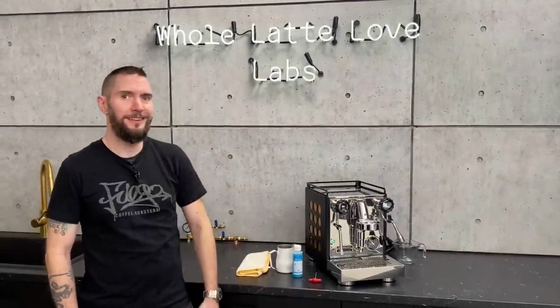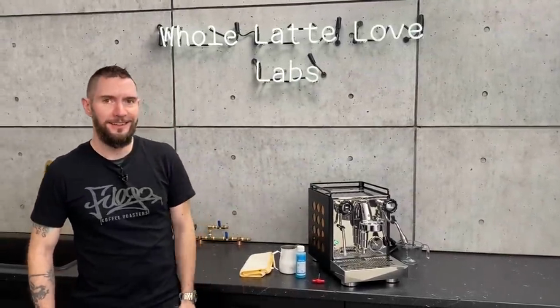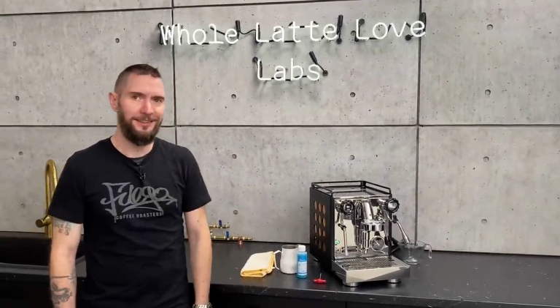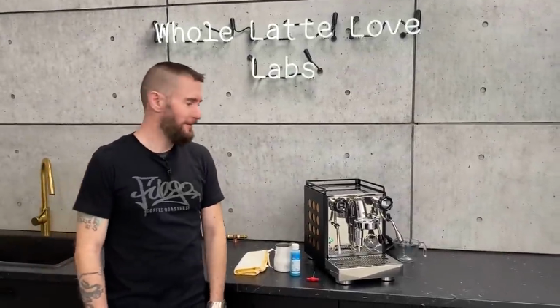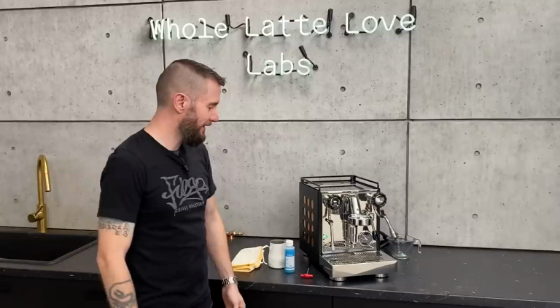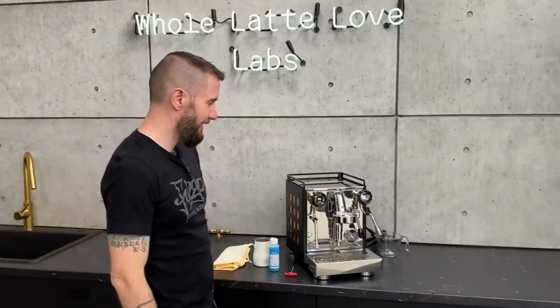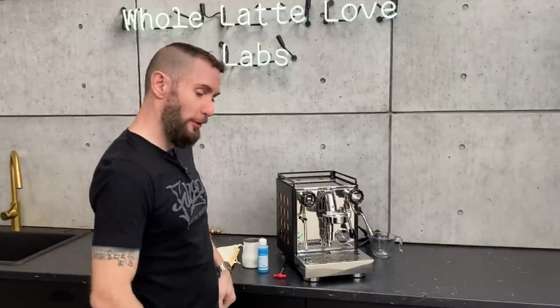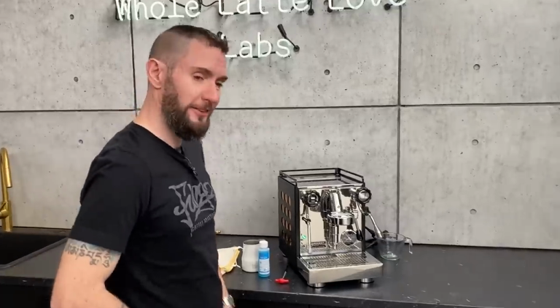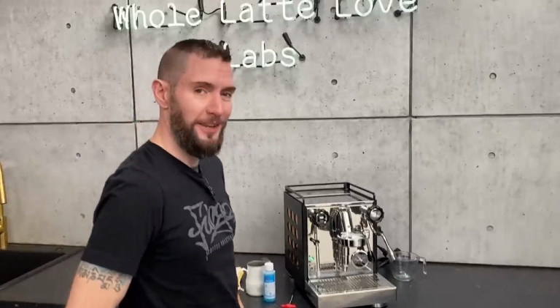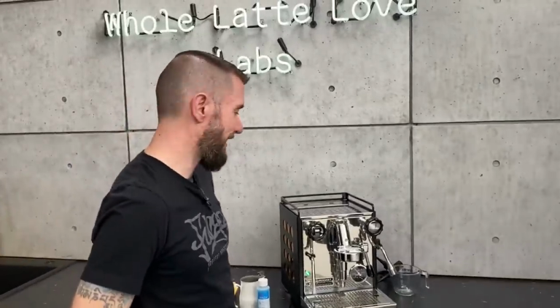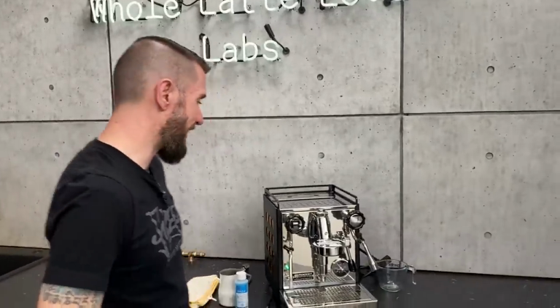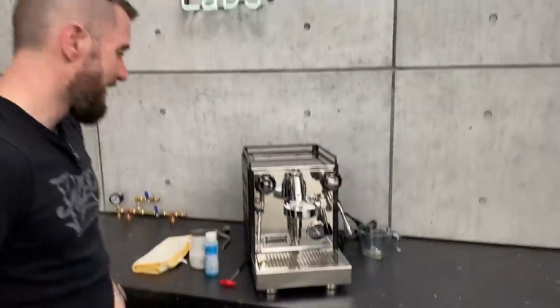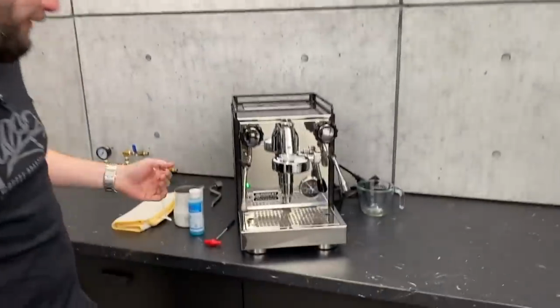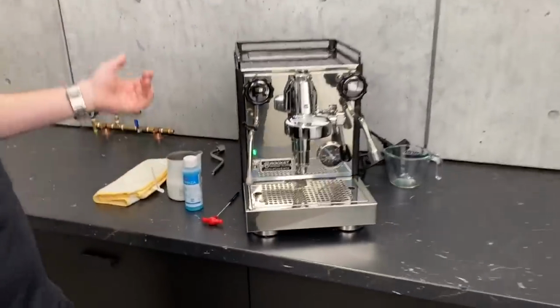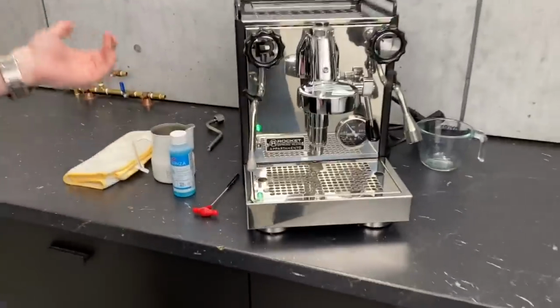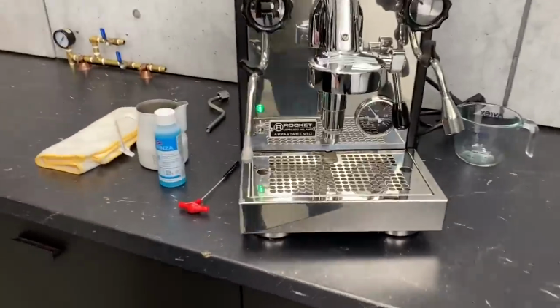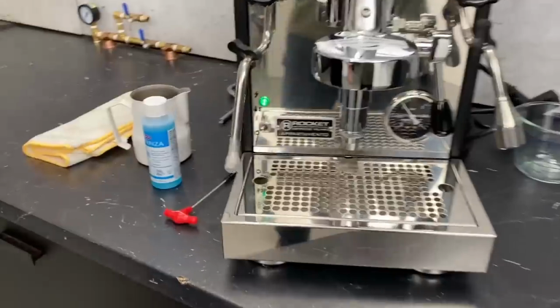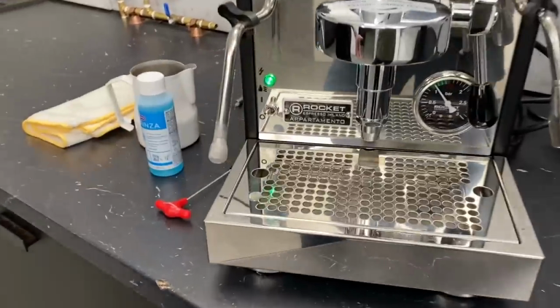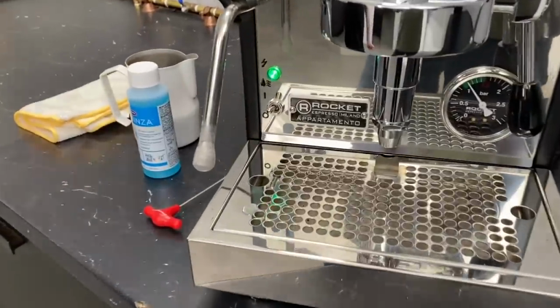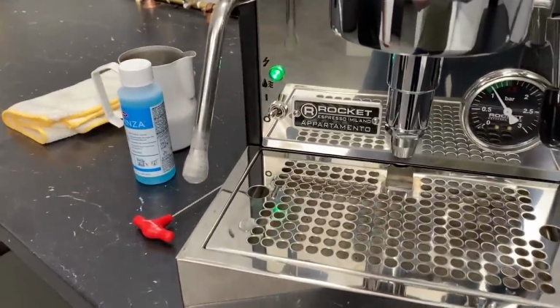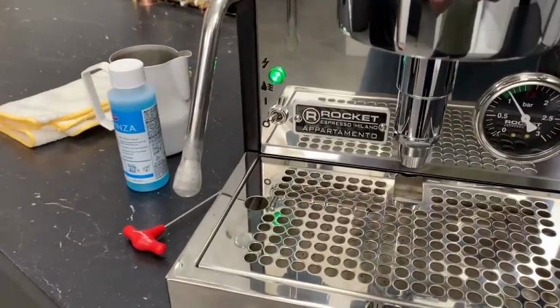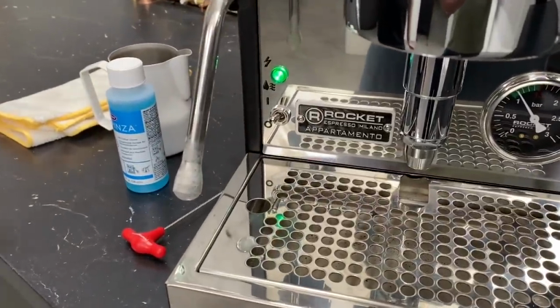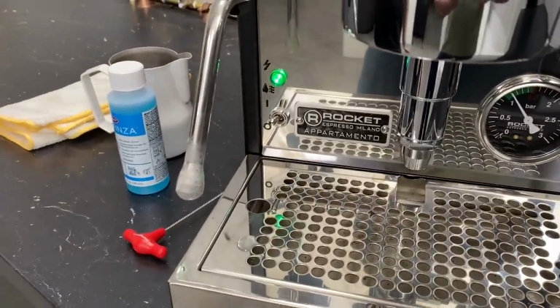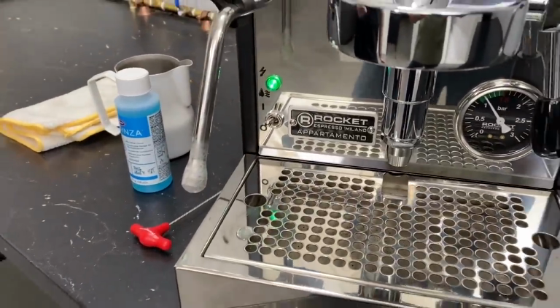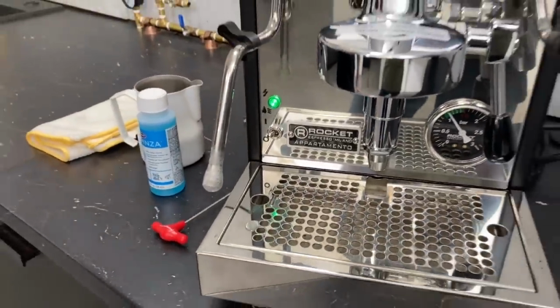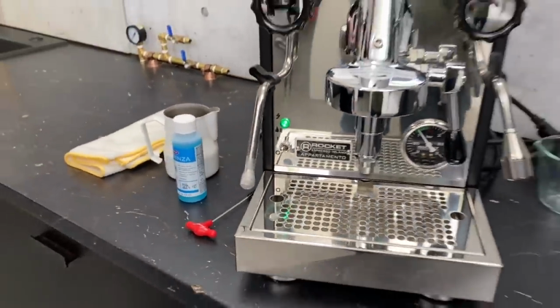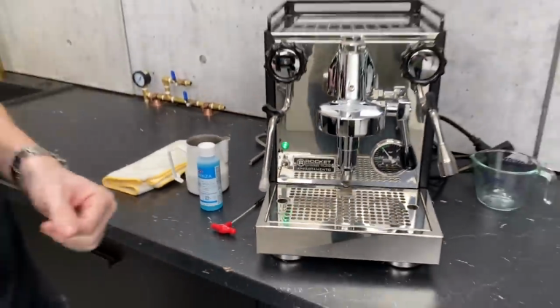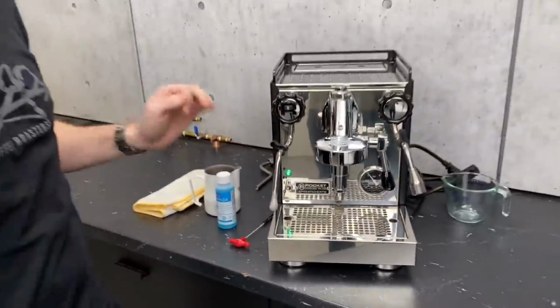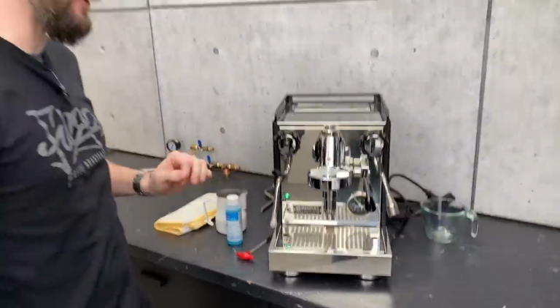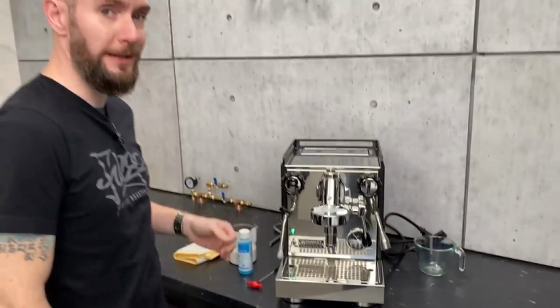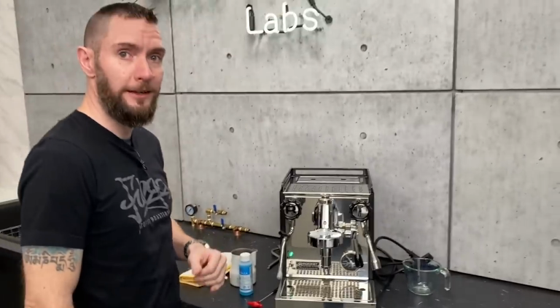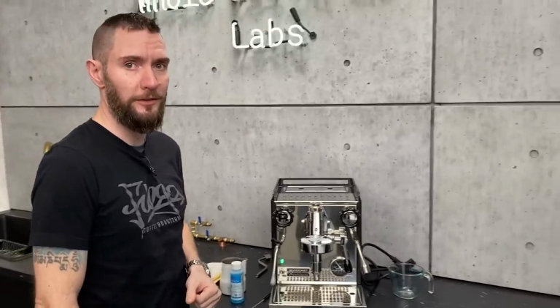All right, important stuff. This is one of those things — this is not just a daily practice. Every time you use your machine, you've got to be making sure that you're keeping it clean as a whistle.